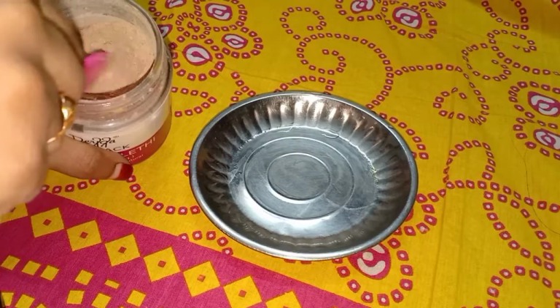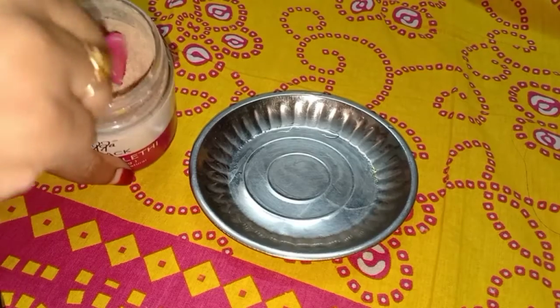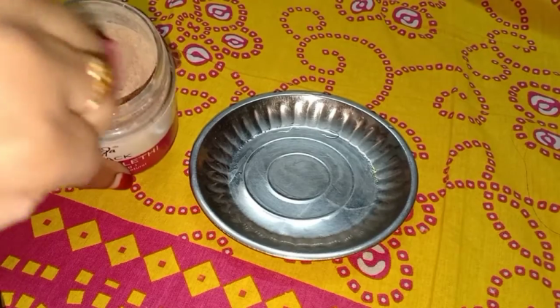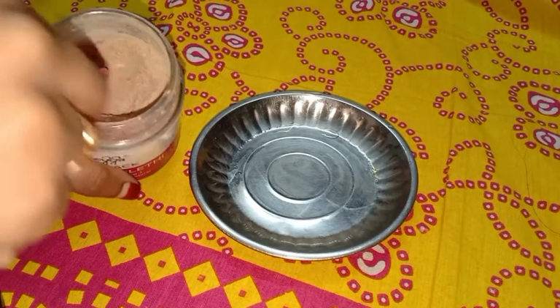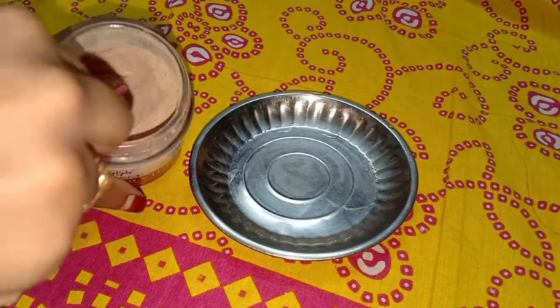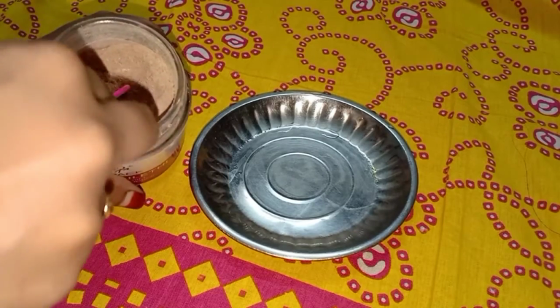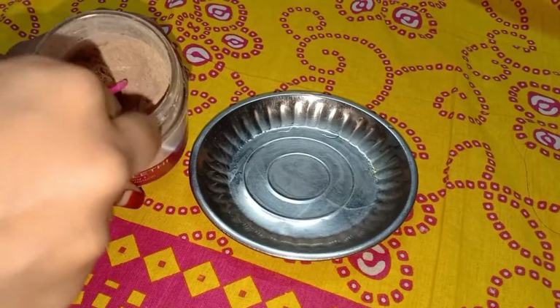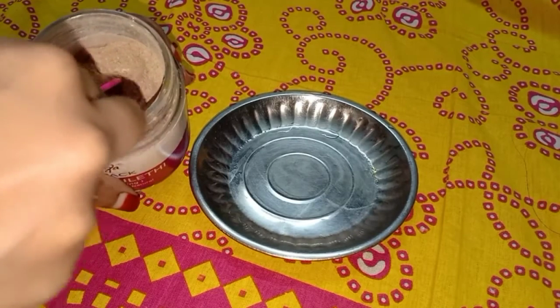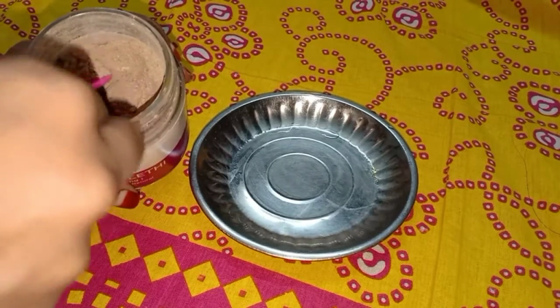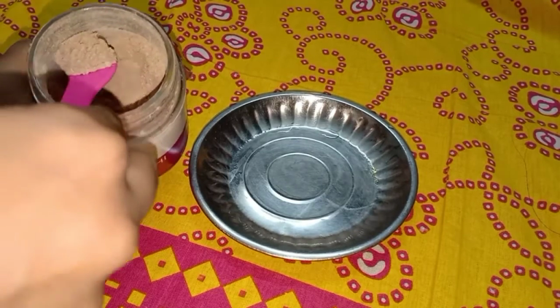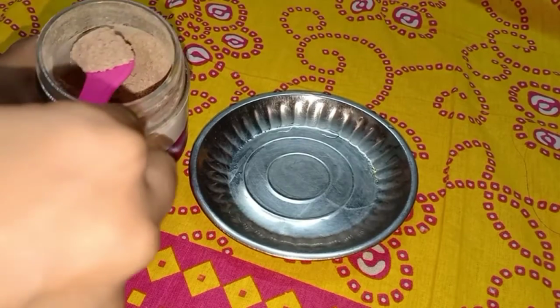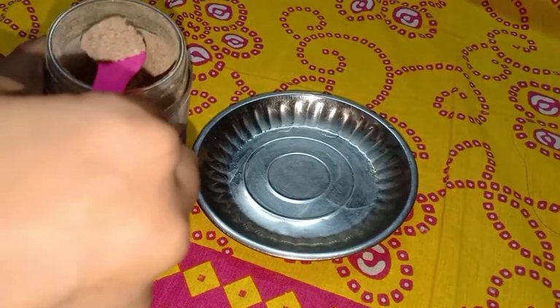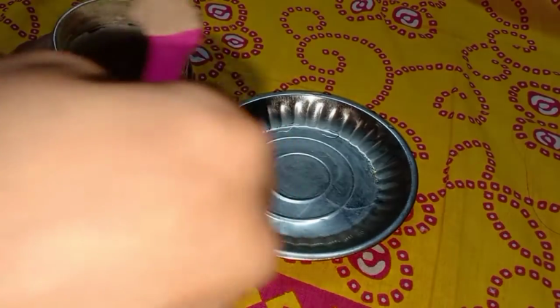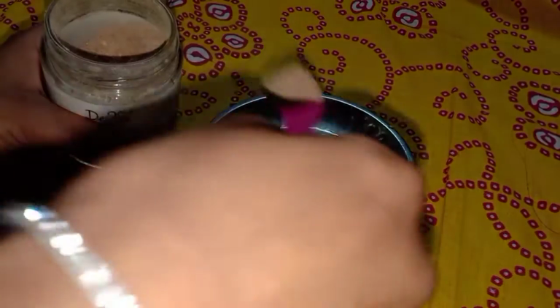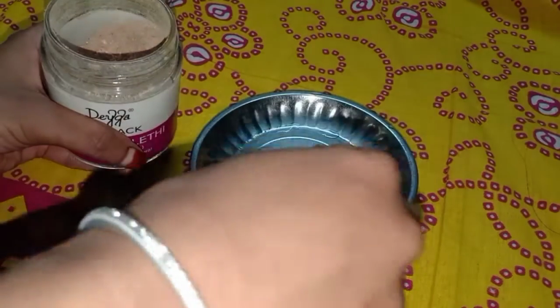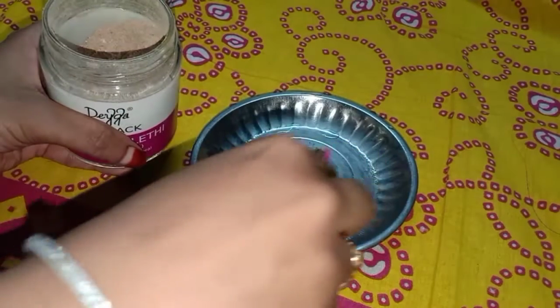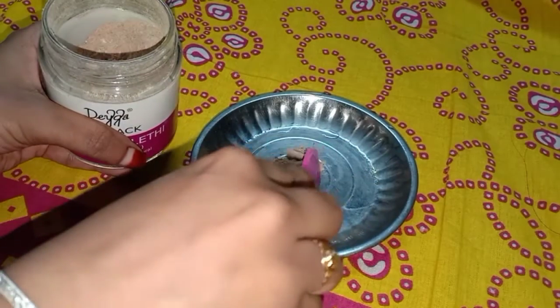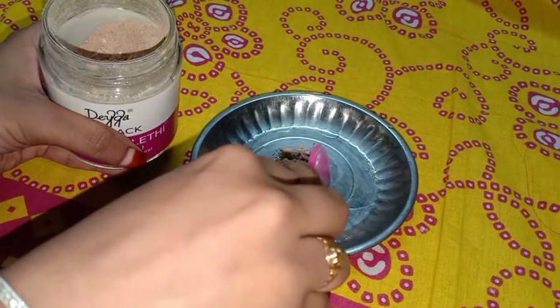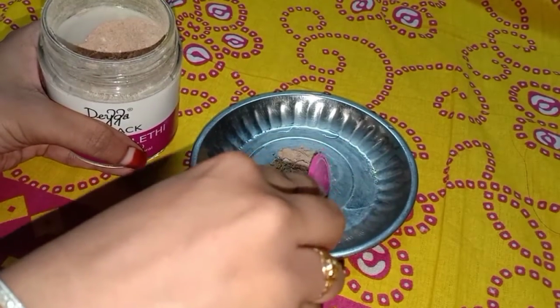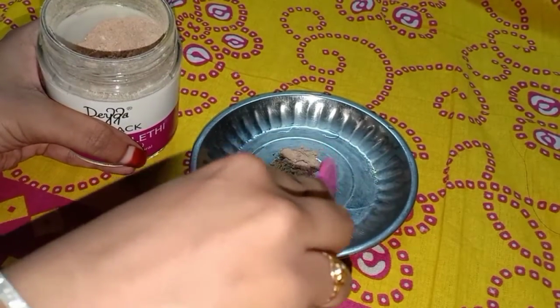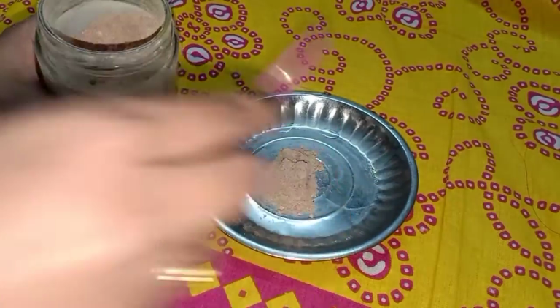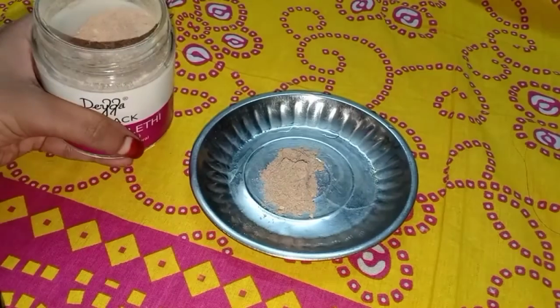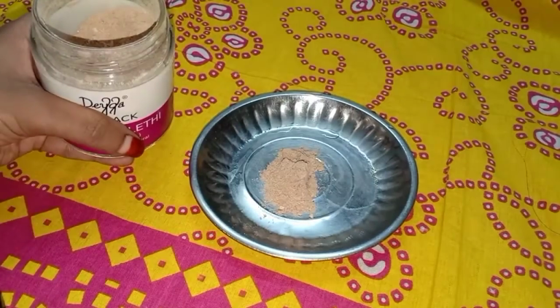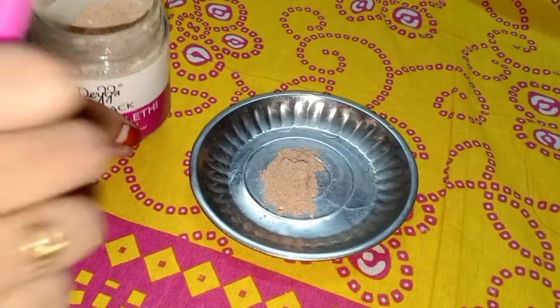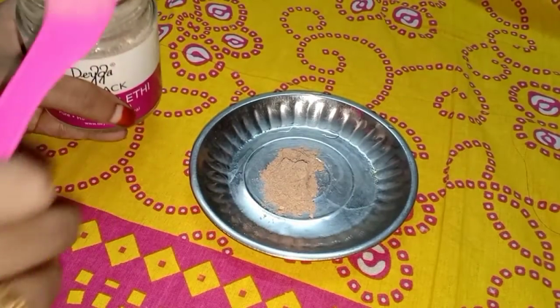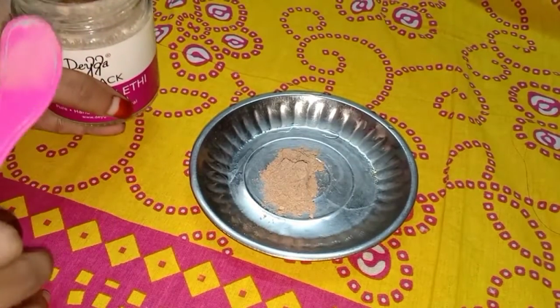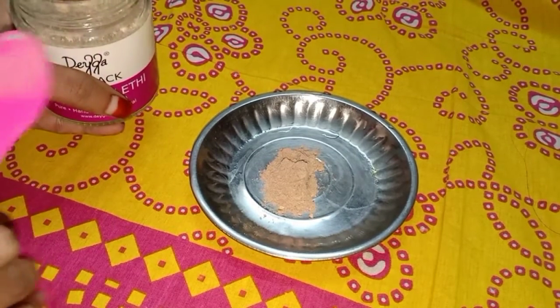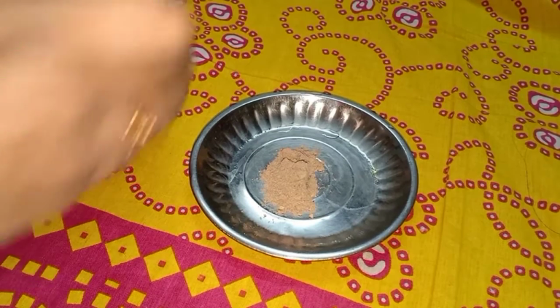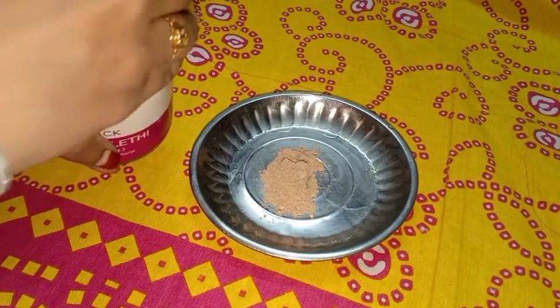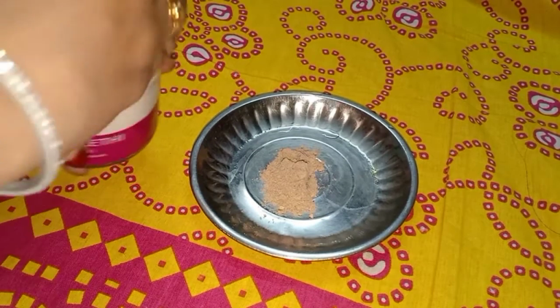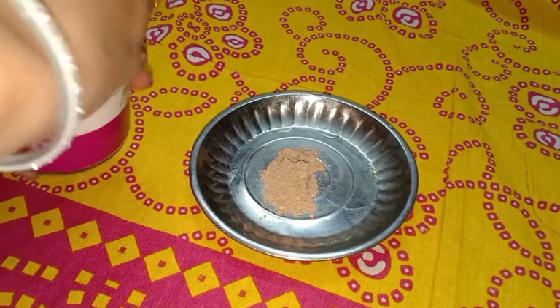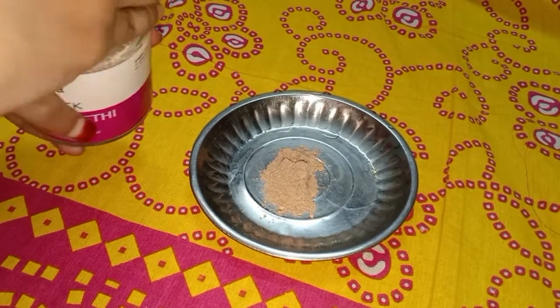First, you will use mulethi powder. I will show you a daily mulethi powder routine.